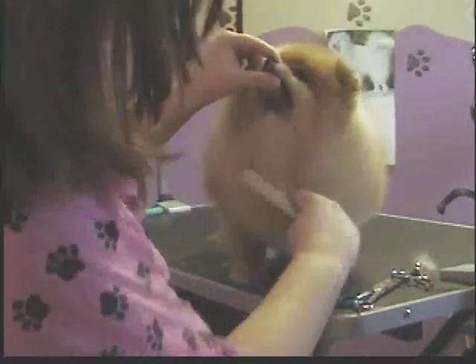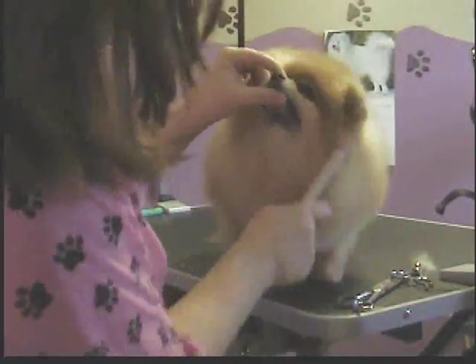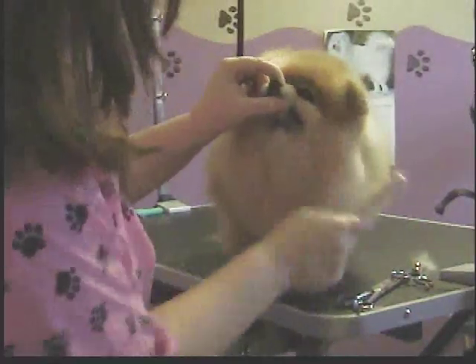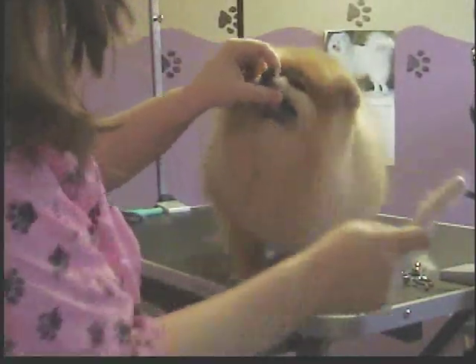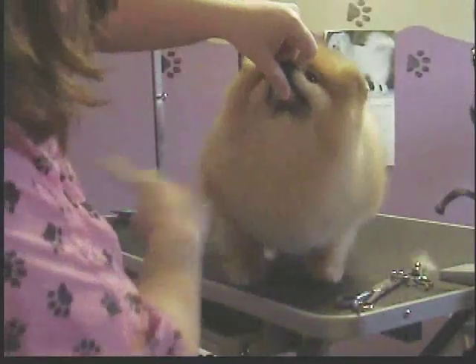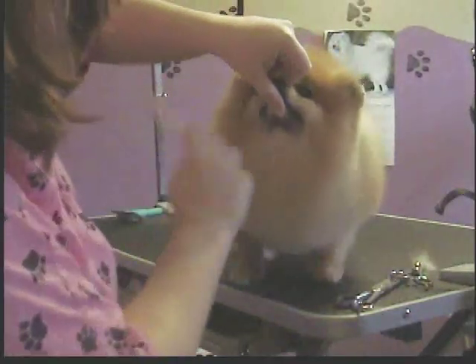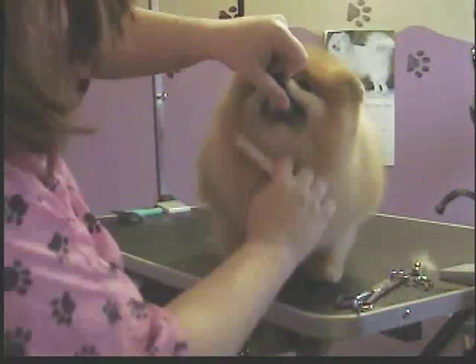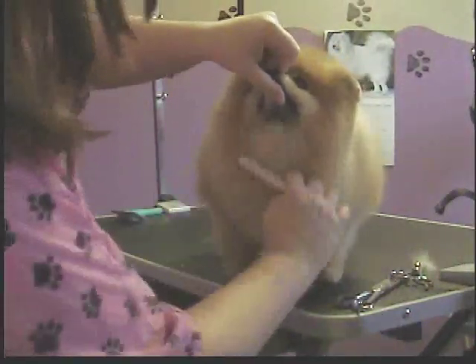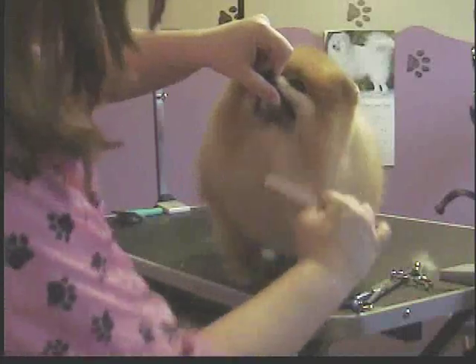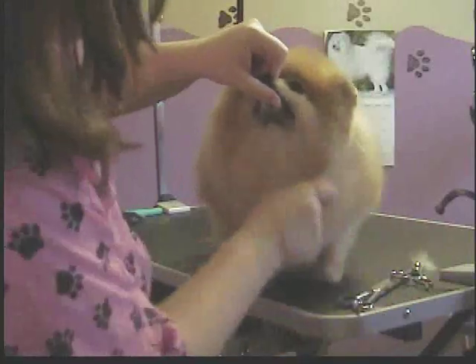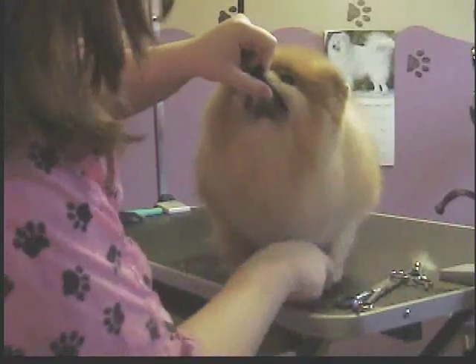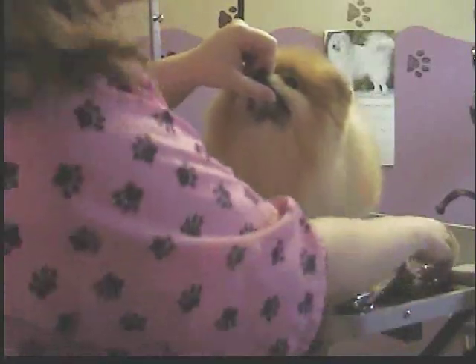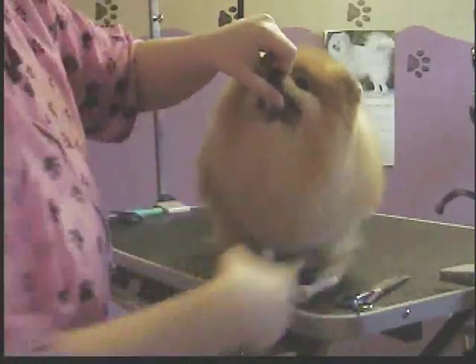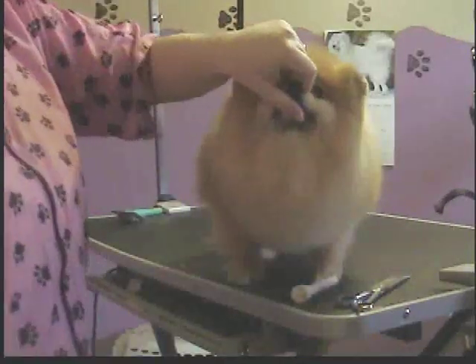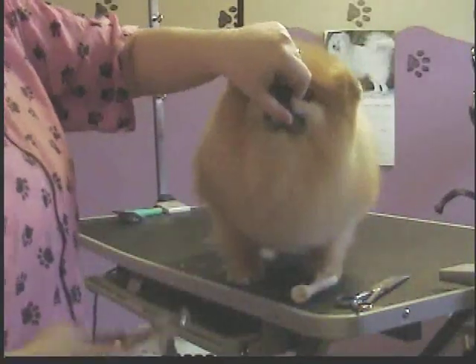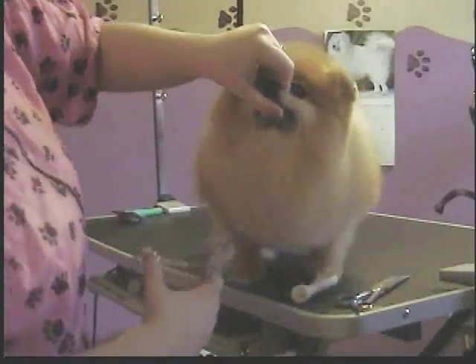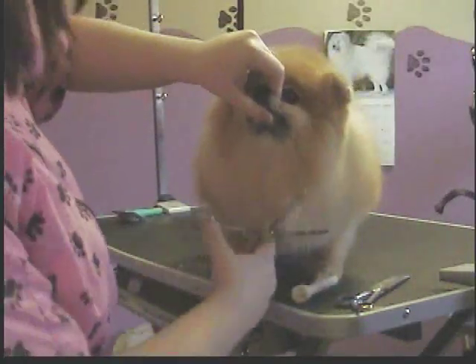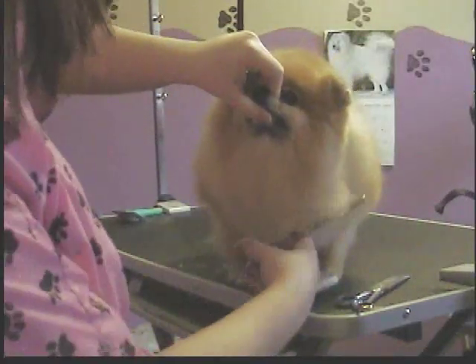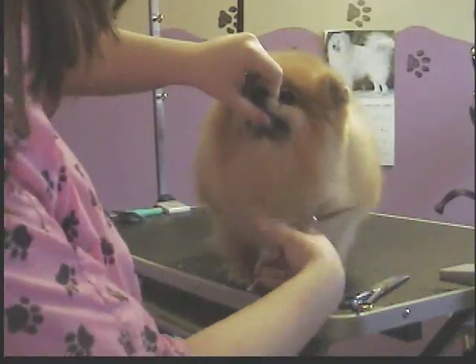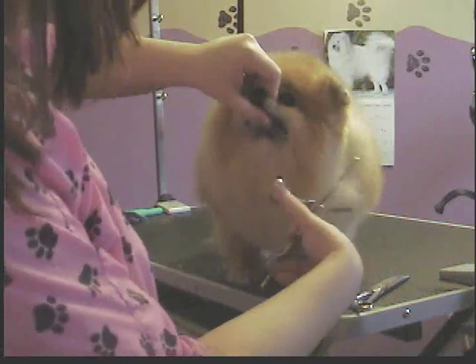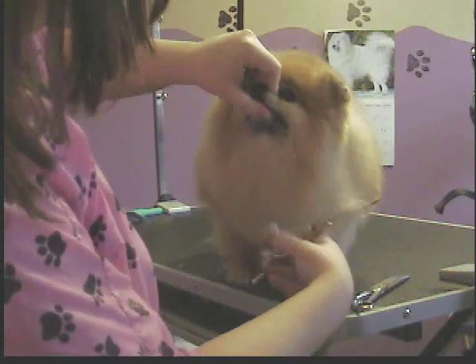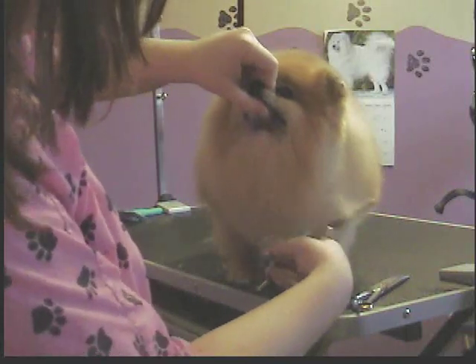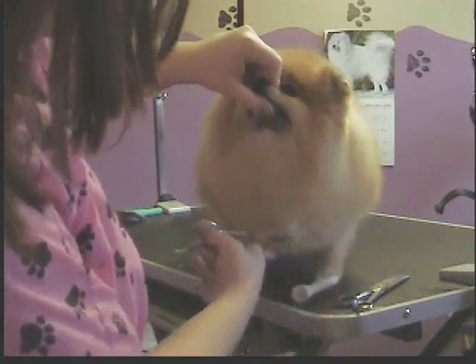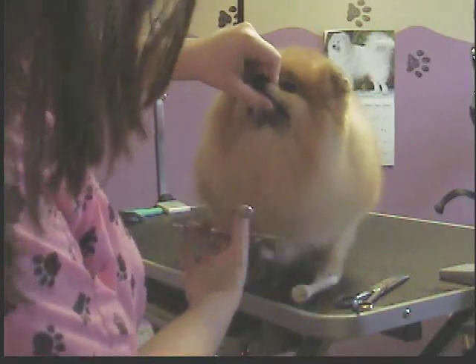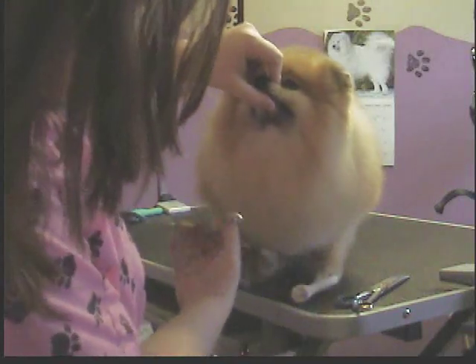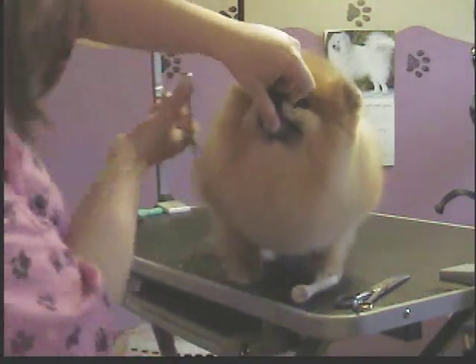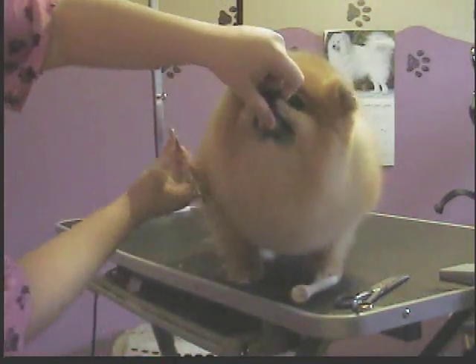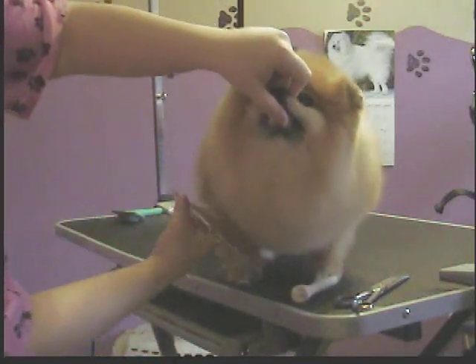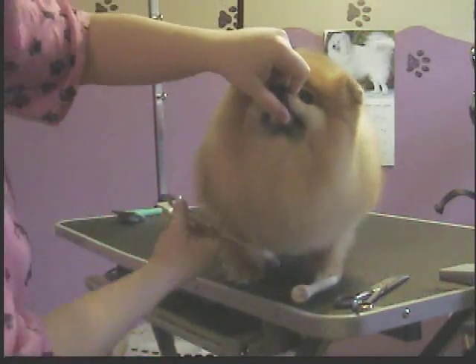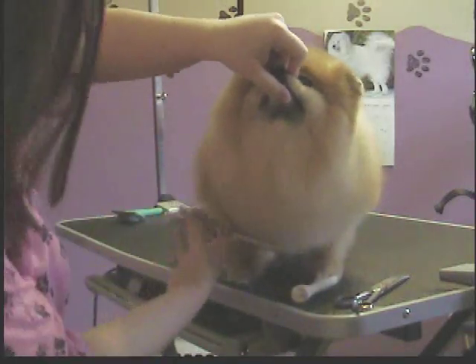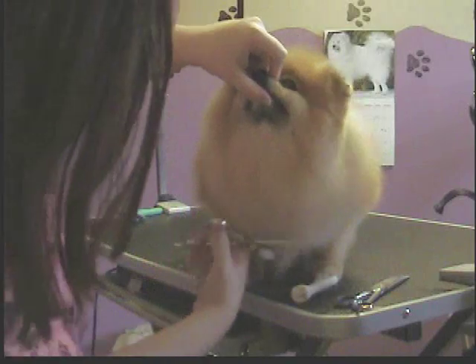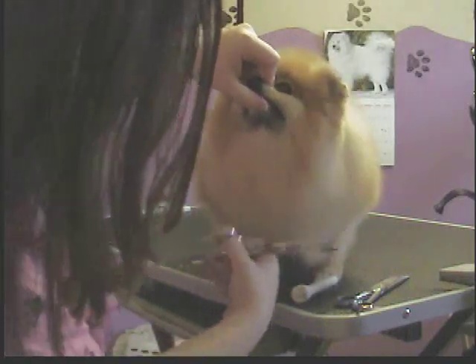Again, on a Pomeranian, you're pretty much always going to have to re-fluff a couple times to get everything the way that you want. It takes a few tries.